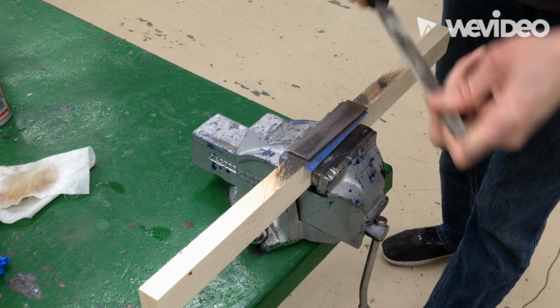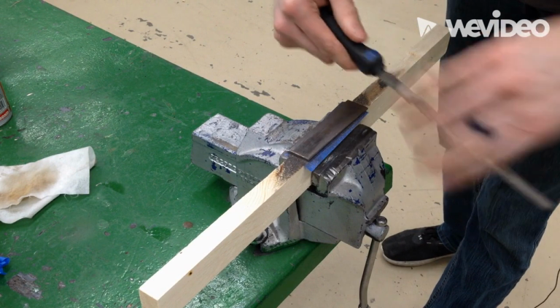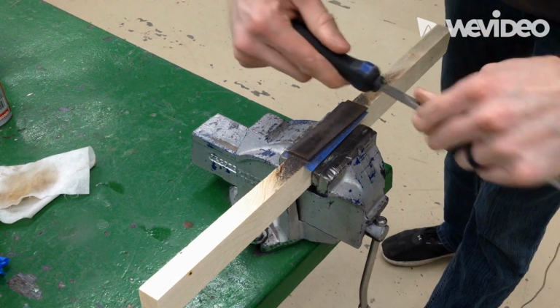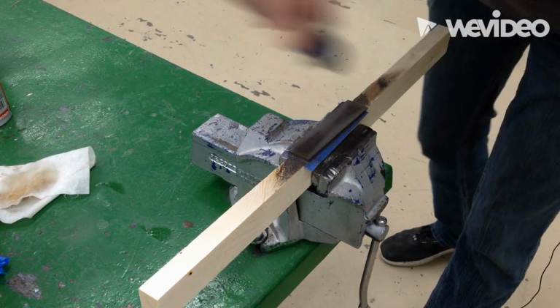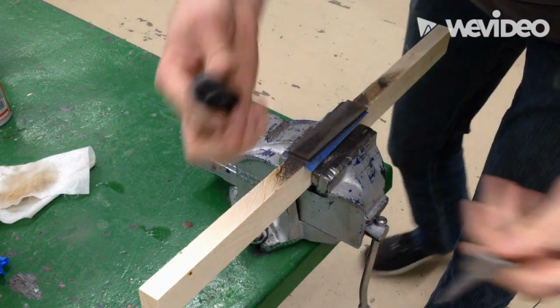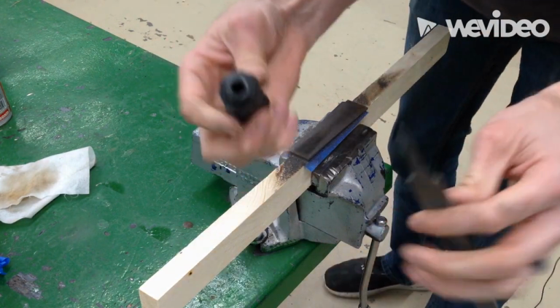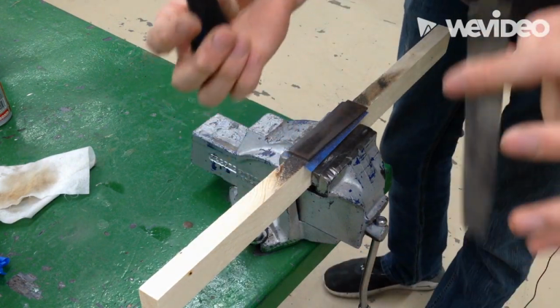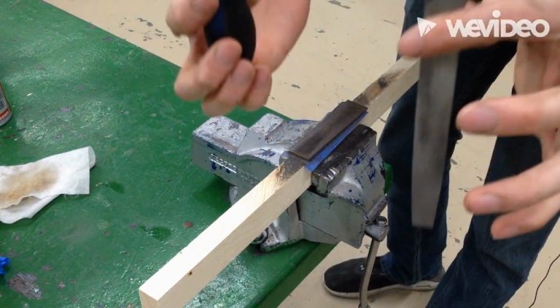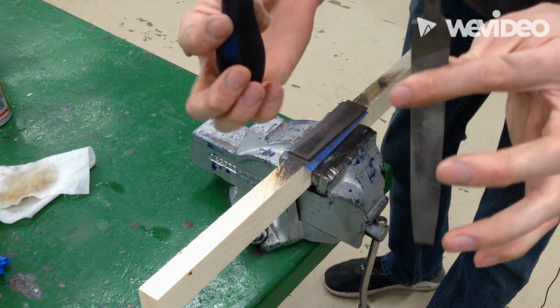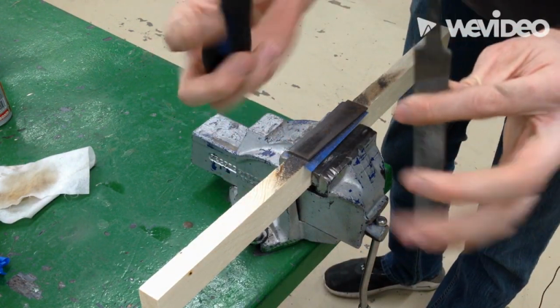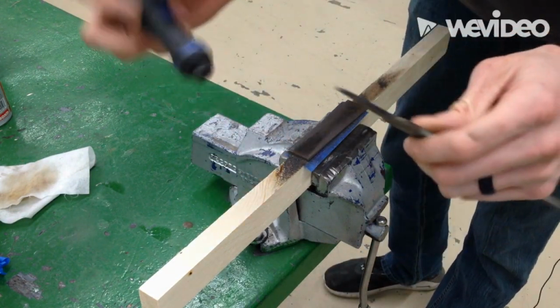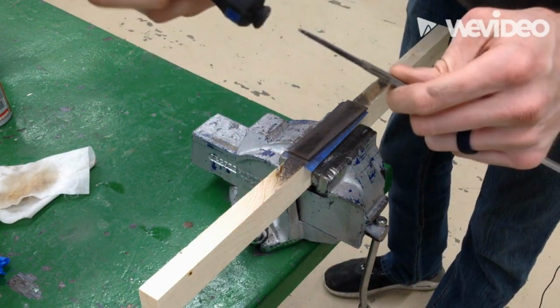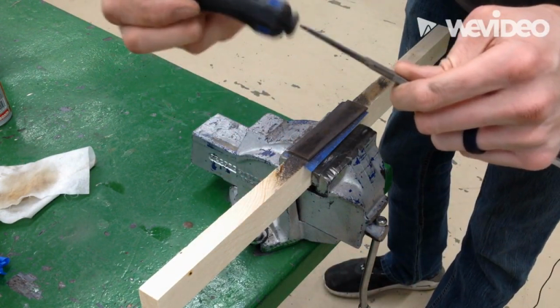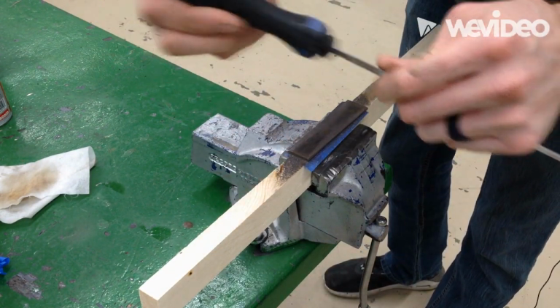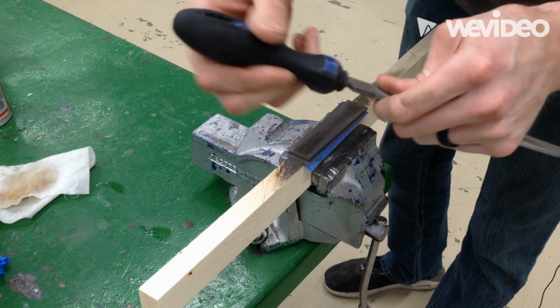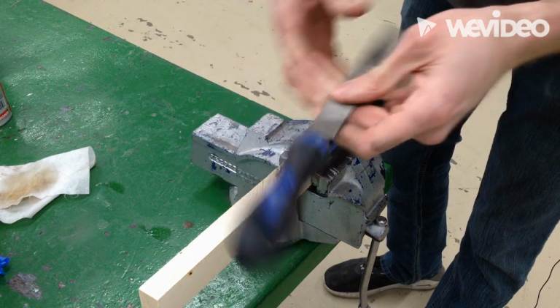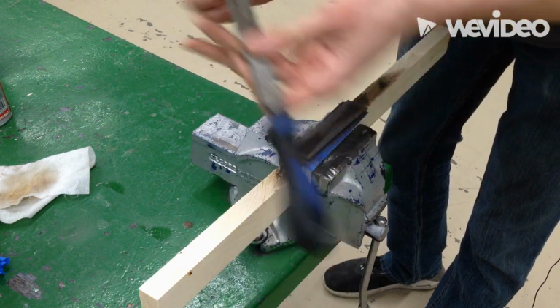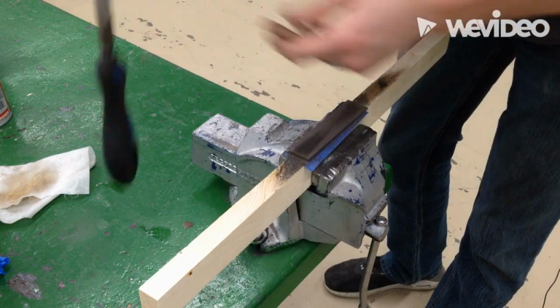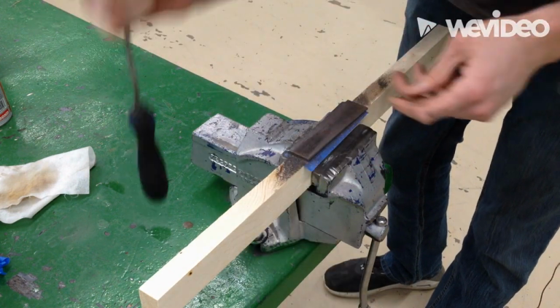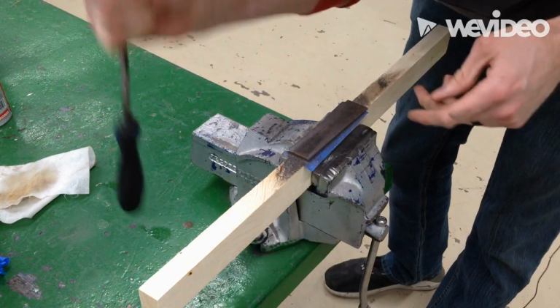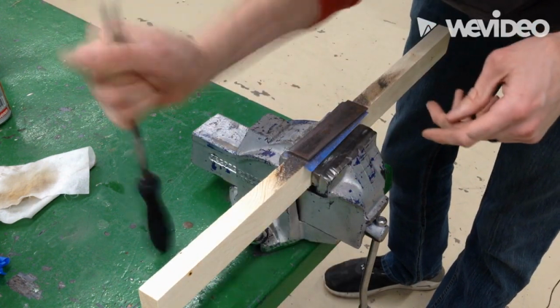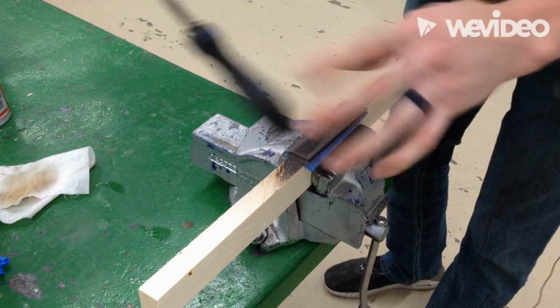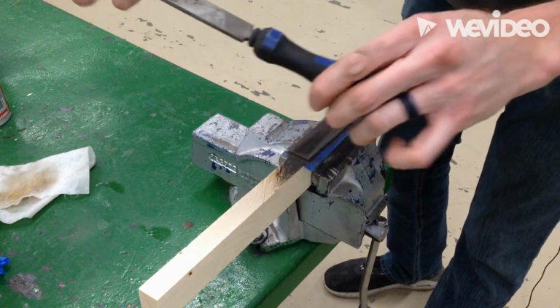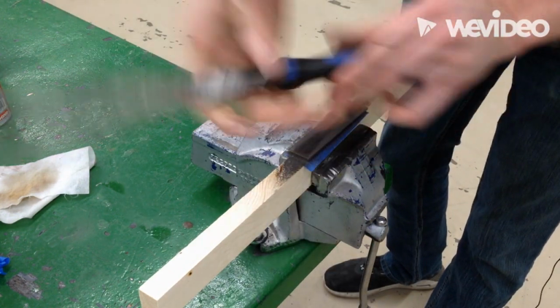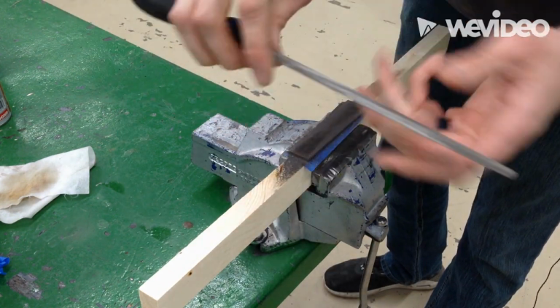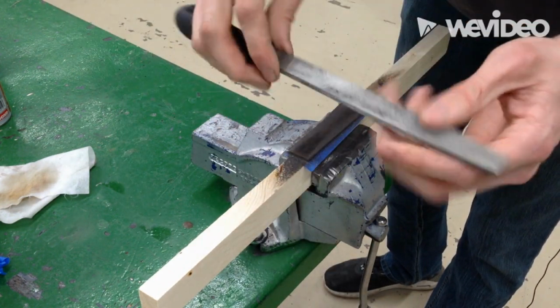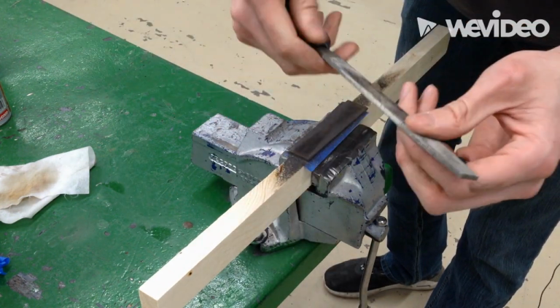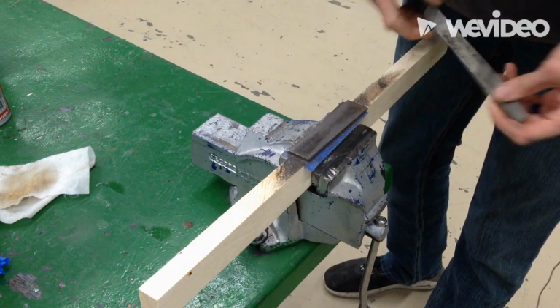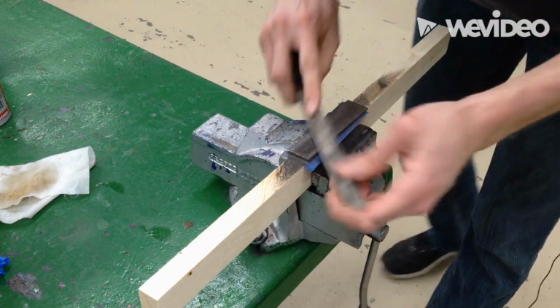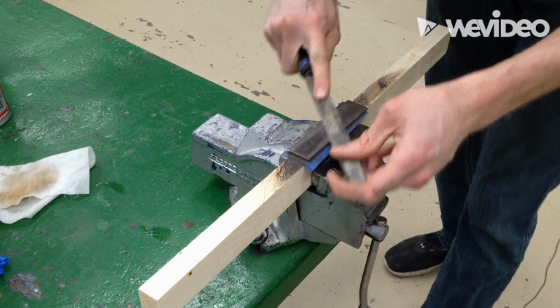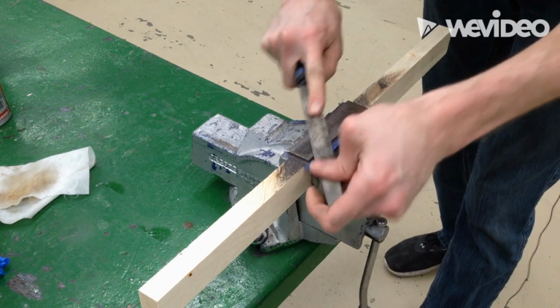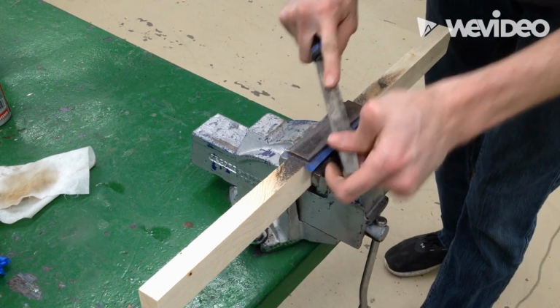Whoops — and if the handle pops off like this, that's okay. These handles are designed to be hammered back on. Just a little tap and it's back in place. Nice. So now I'm back after it.